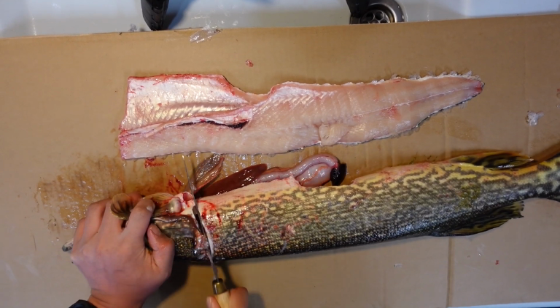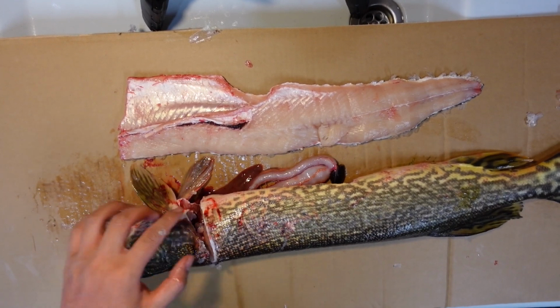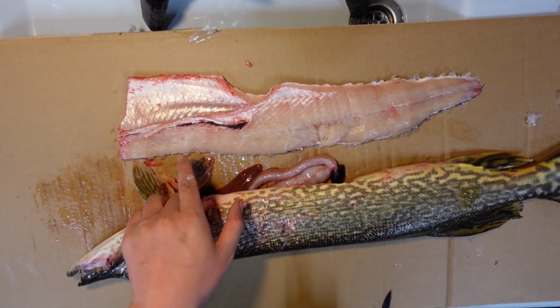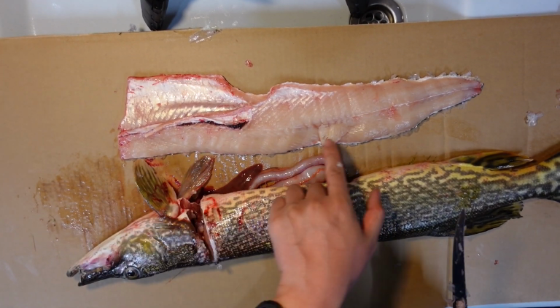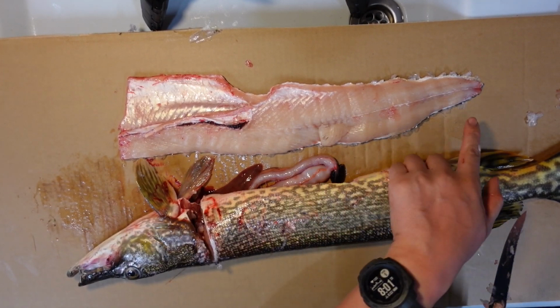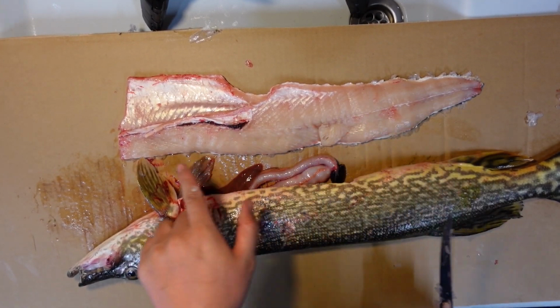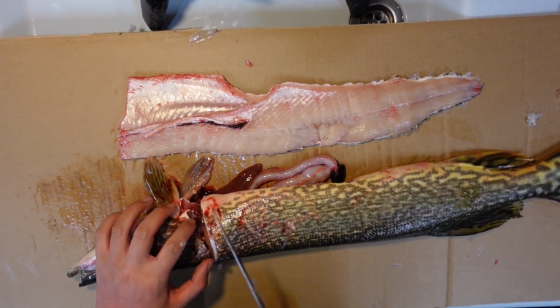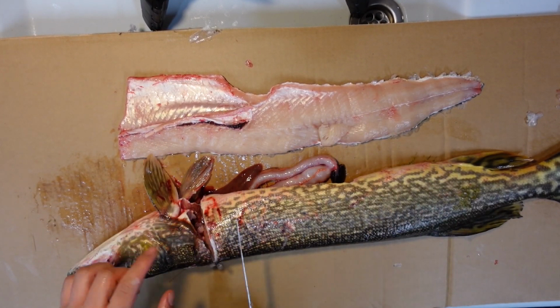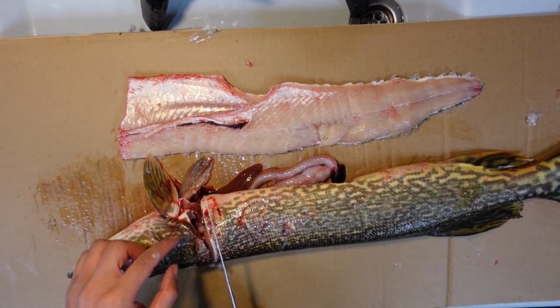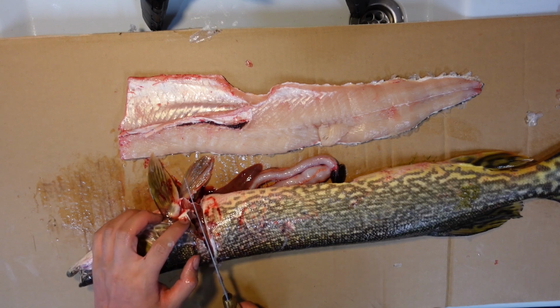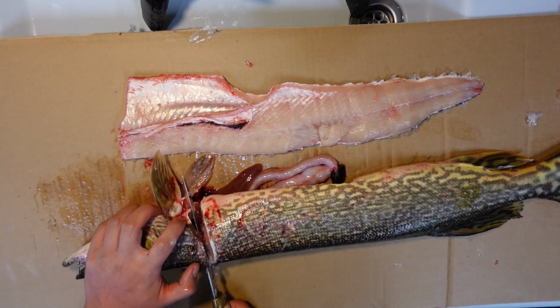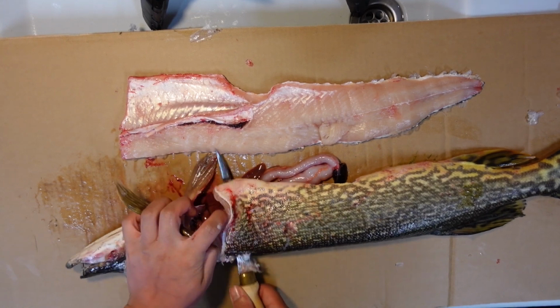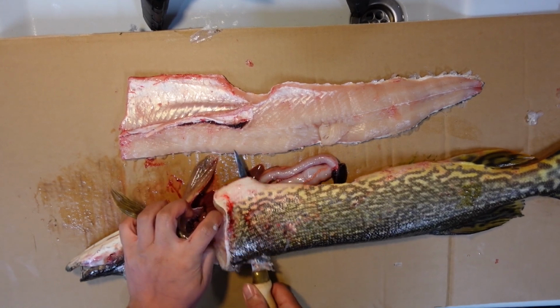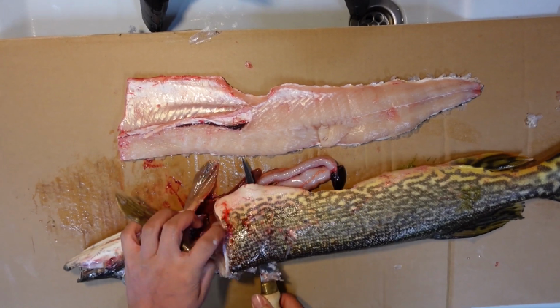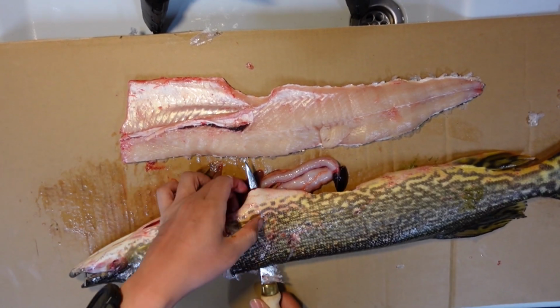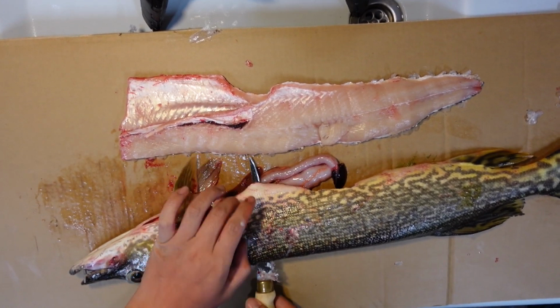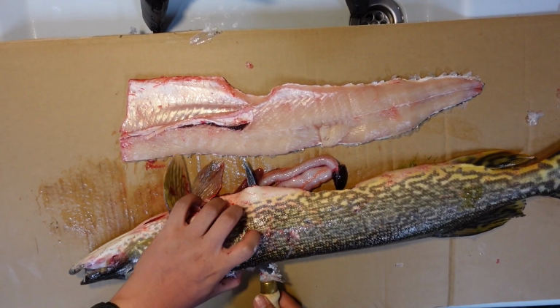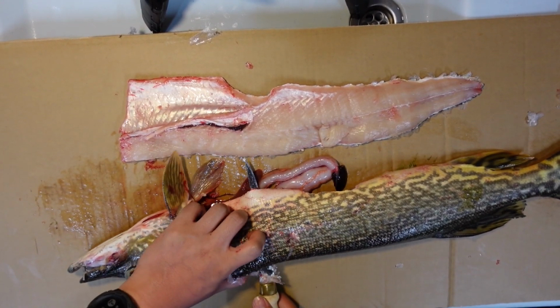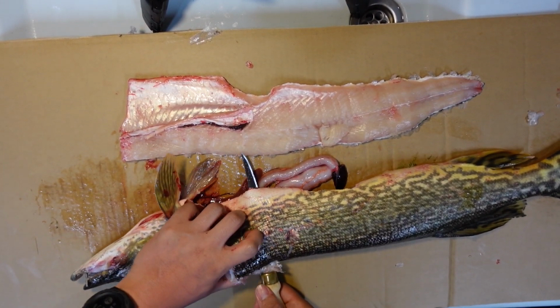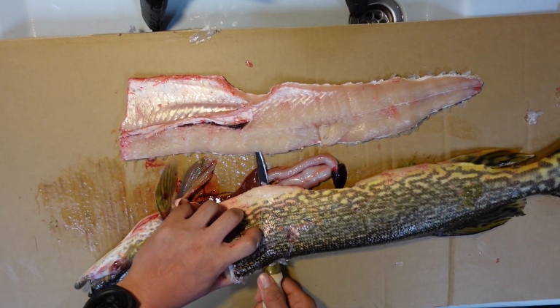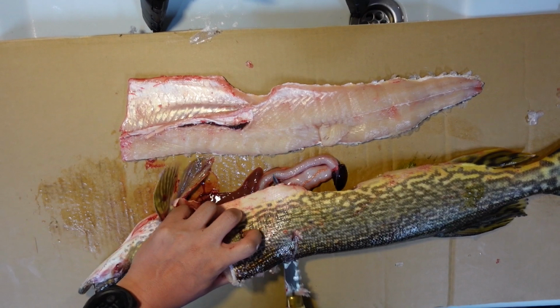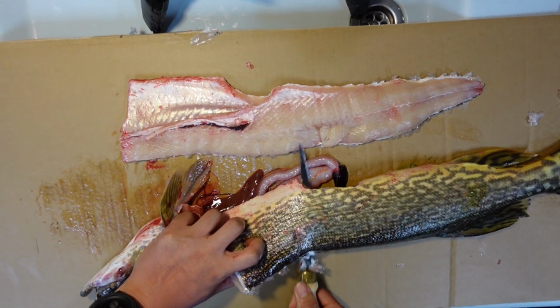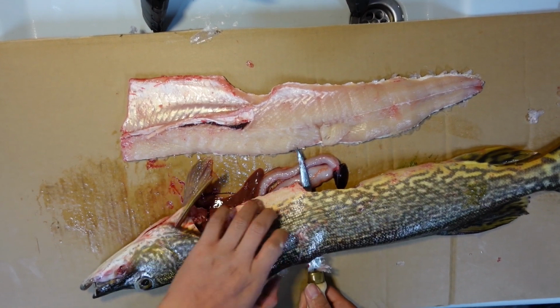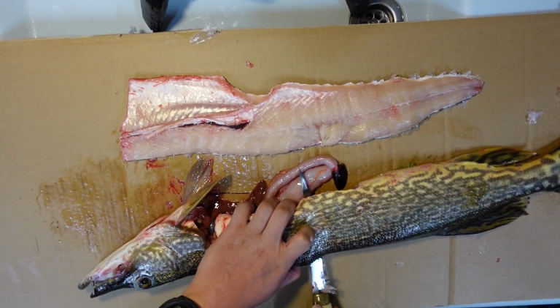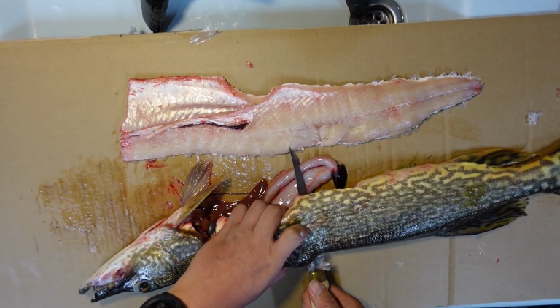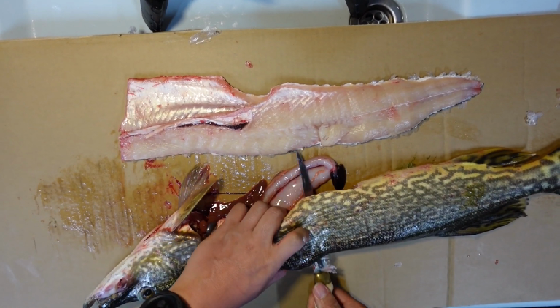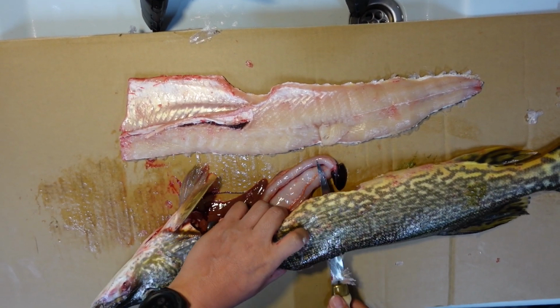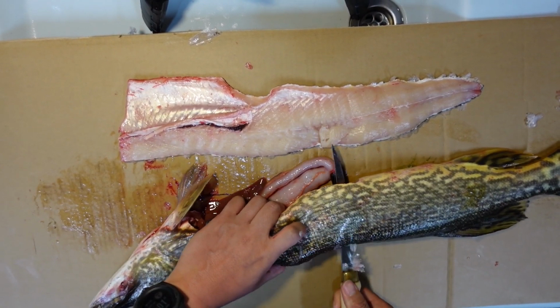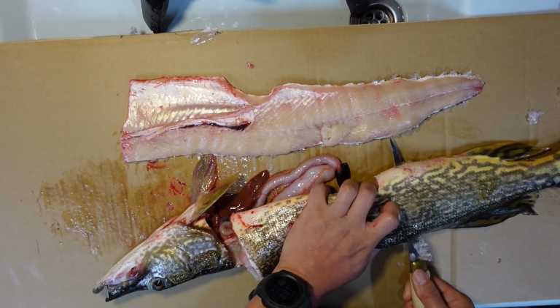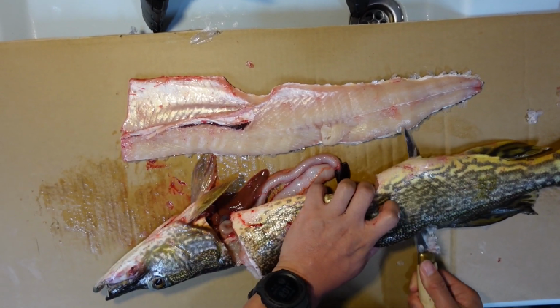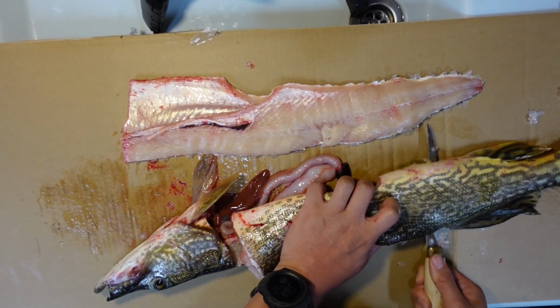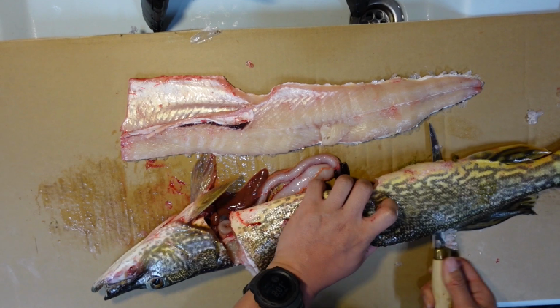Look how little blood there is because I bled it out at the lake. When you're filleting, there's so much less blood and it makes it so much easier — and the meat is going to taste a lot better too.